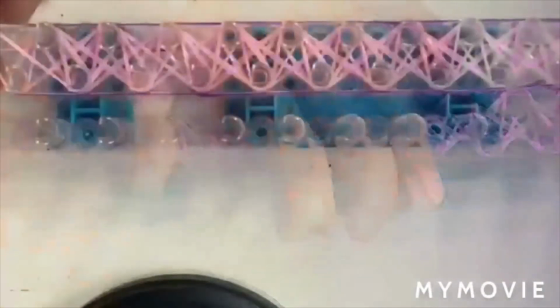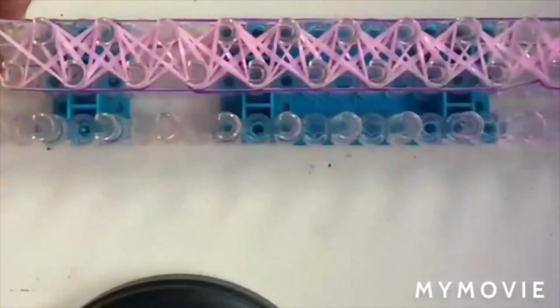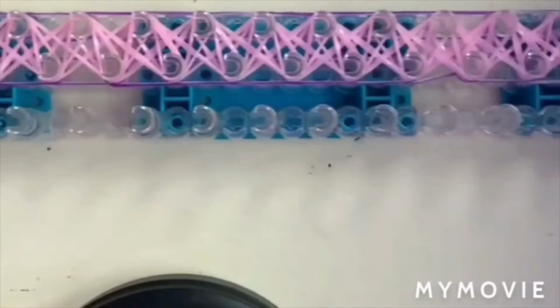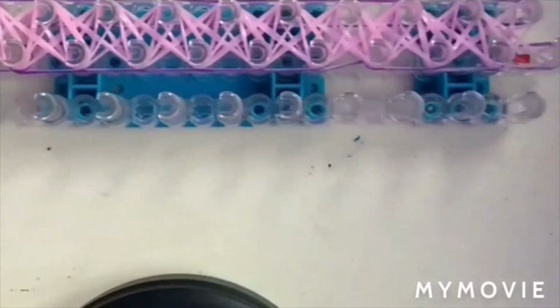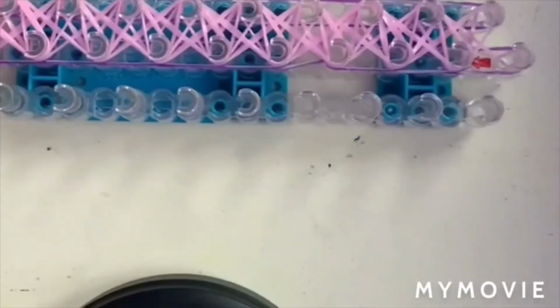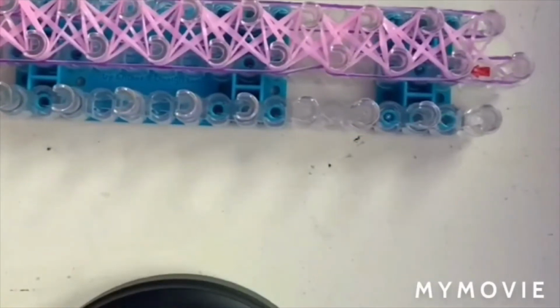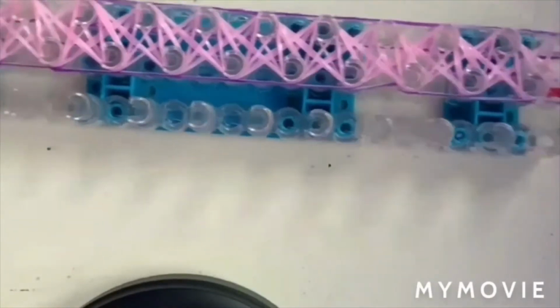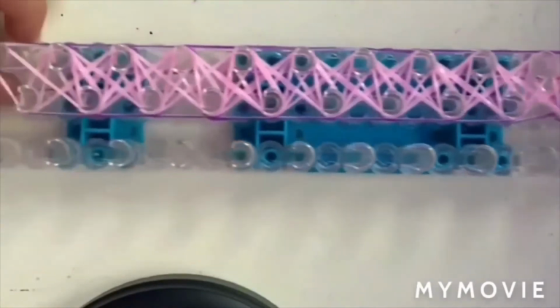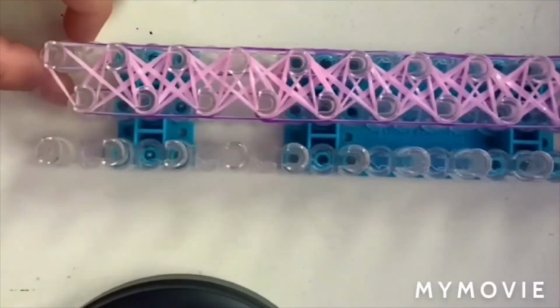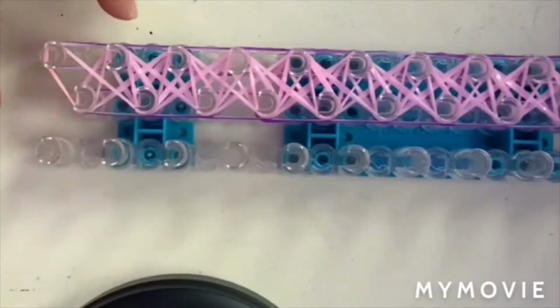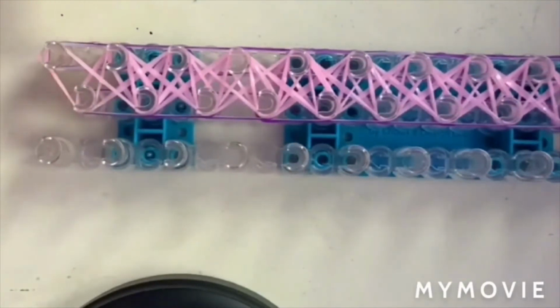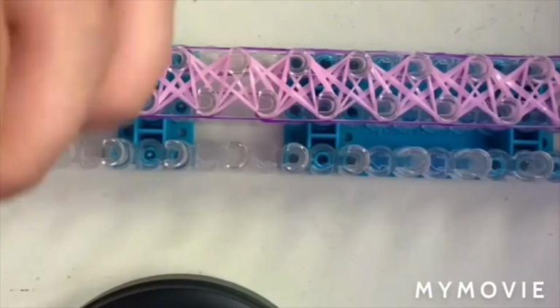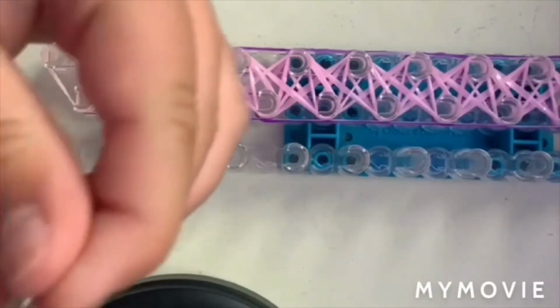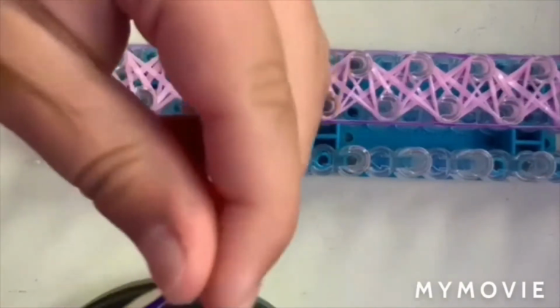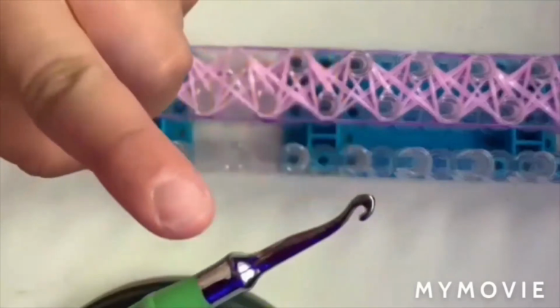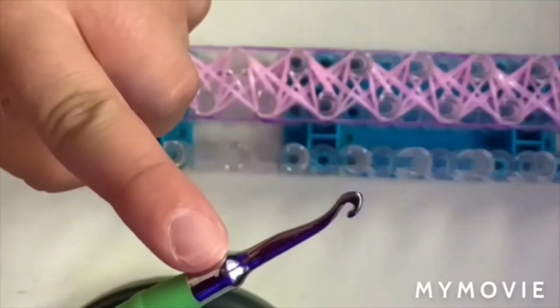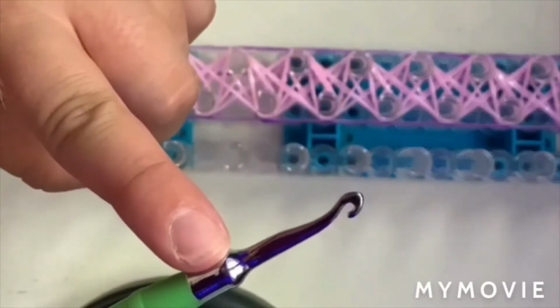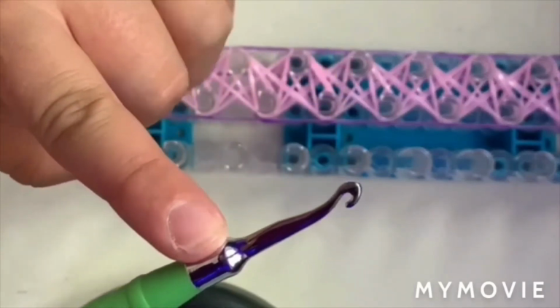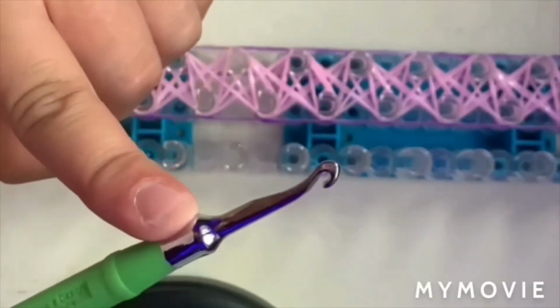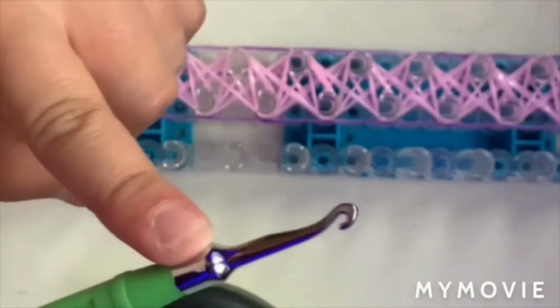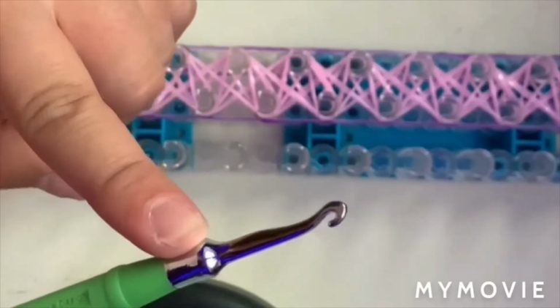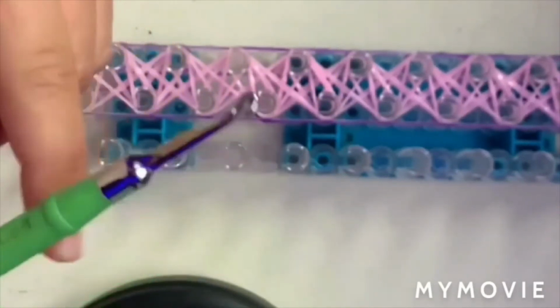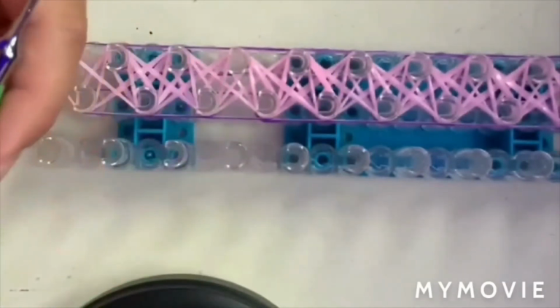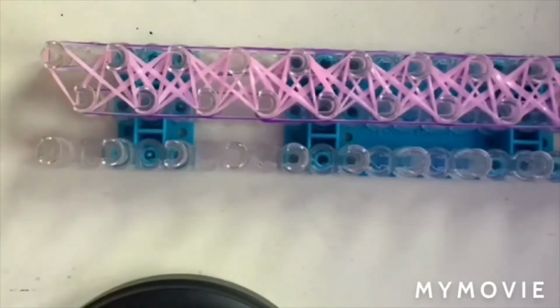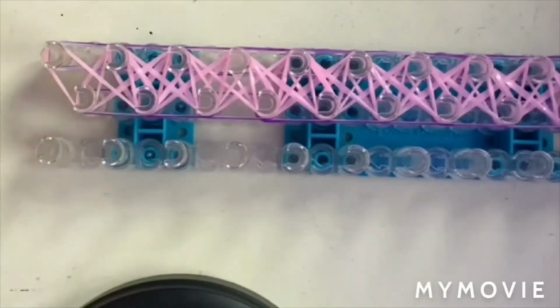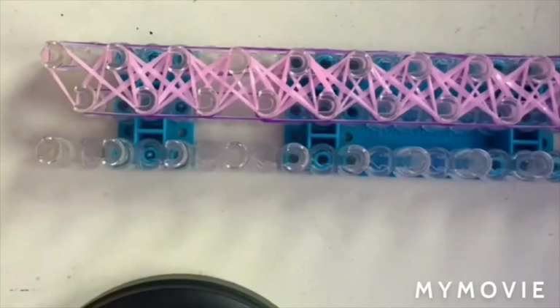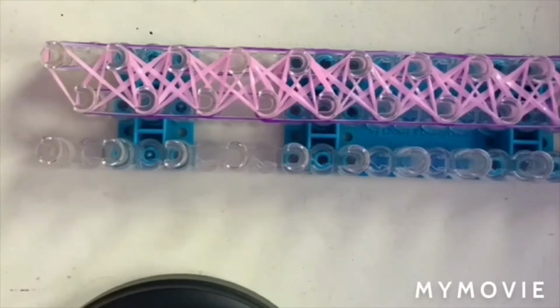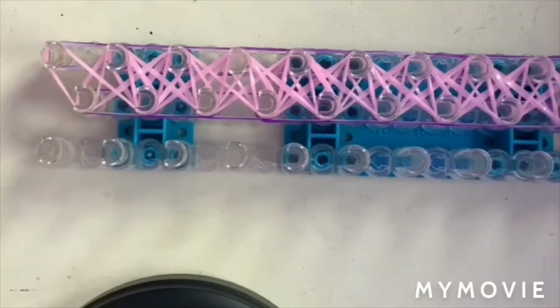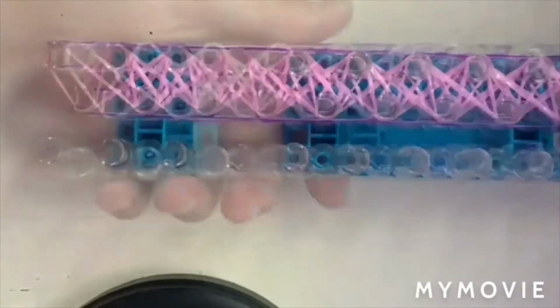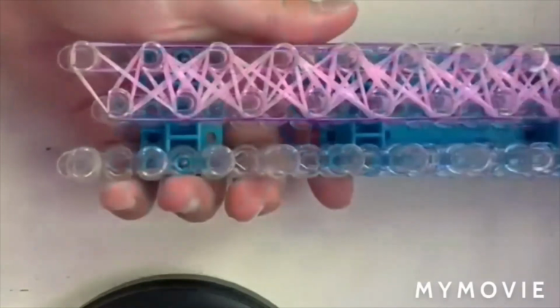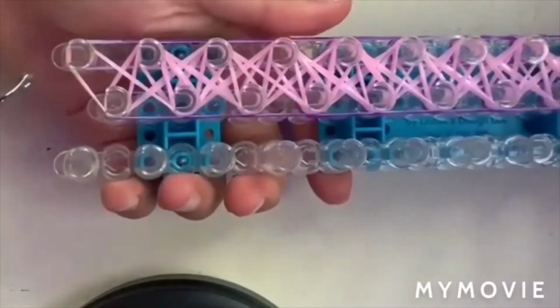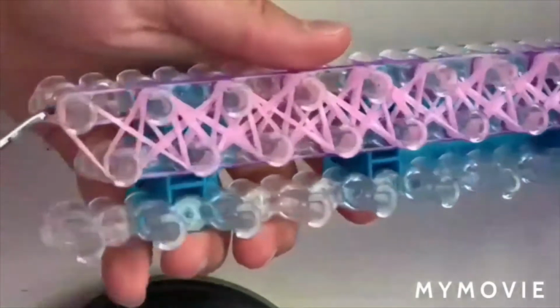Once you're done, you should have something that looks like this. Now we're going to start looming it. I do suggest using a metal hook, because if you don't, there is a chance that the plastic ones might break because of all the tension. But we're just going to start looming now.